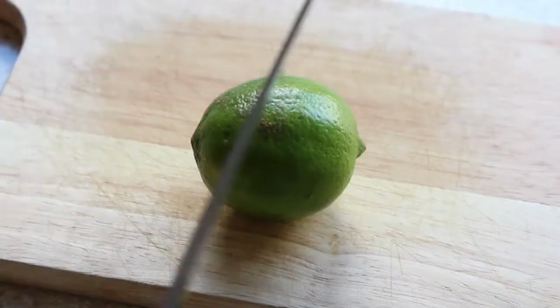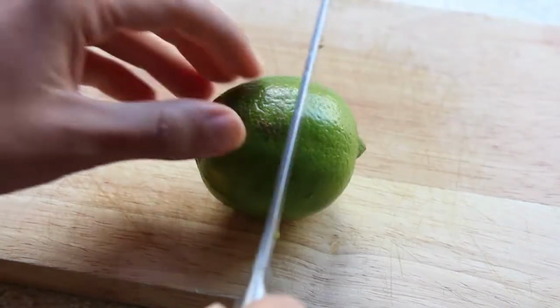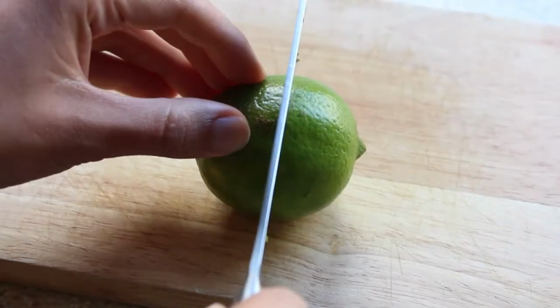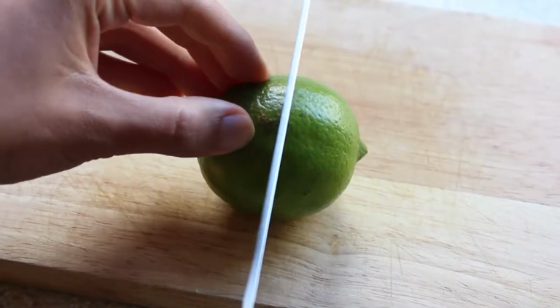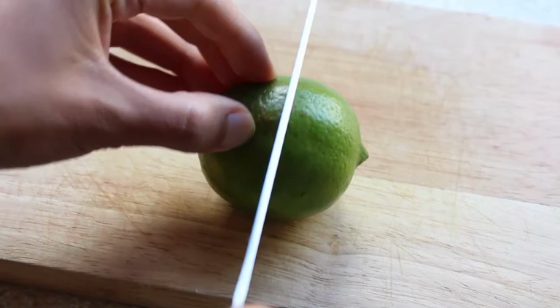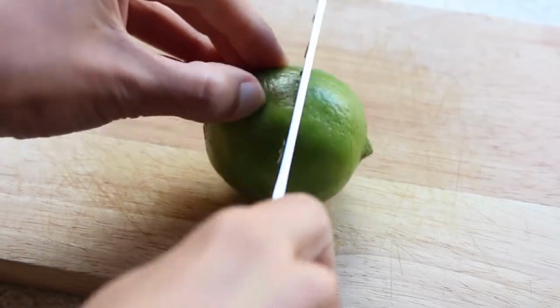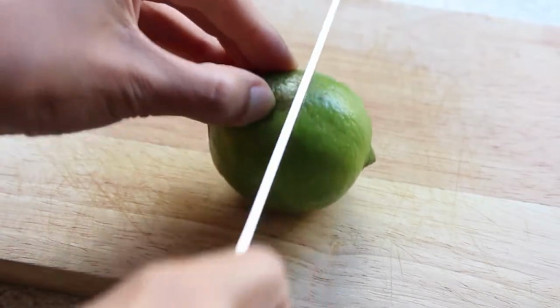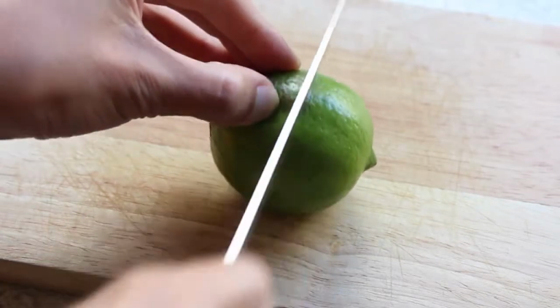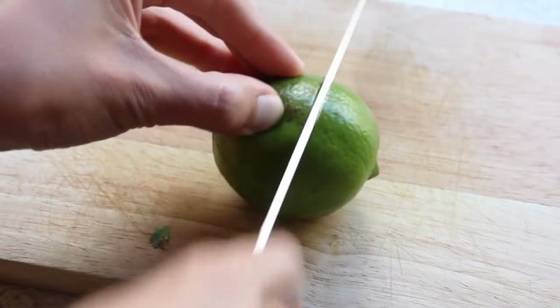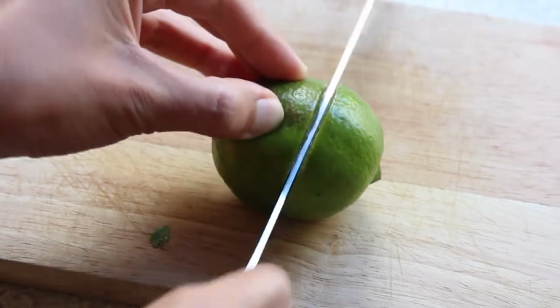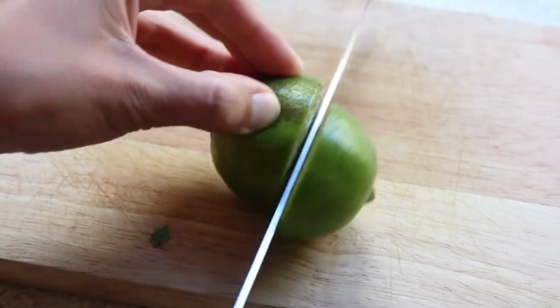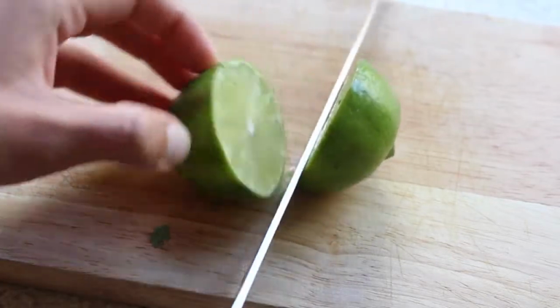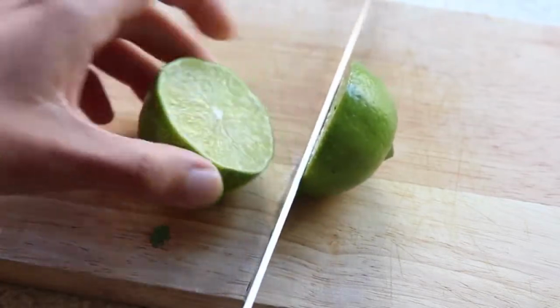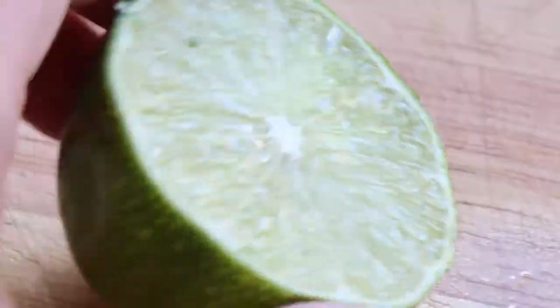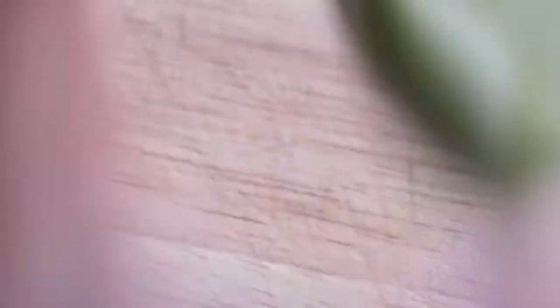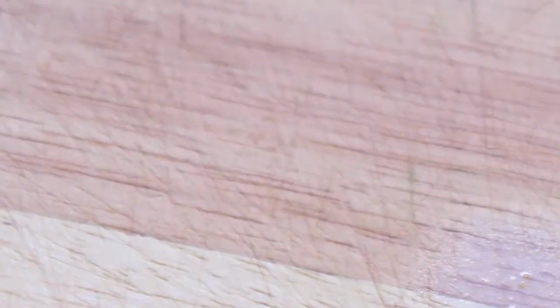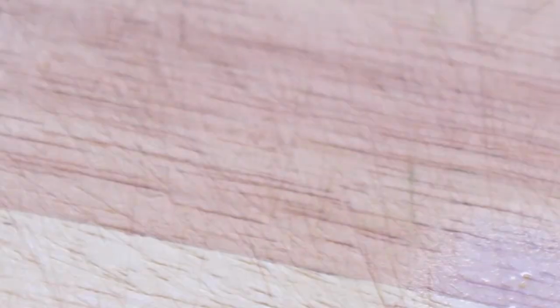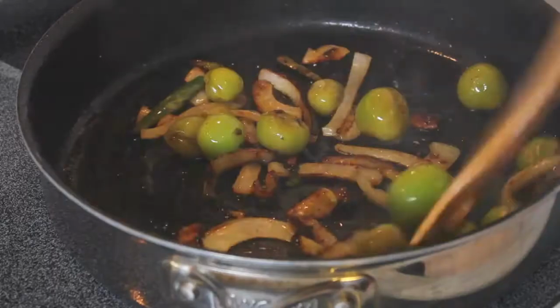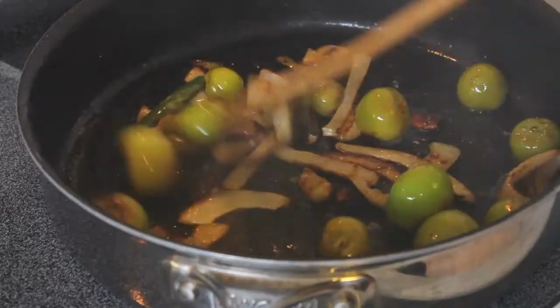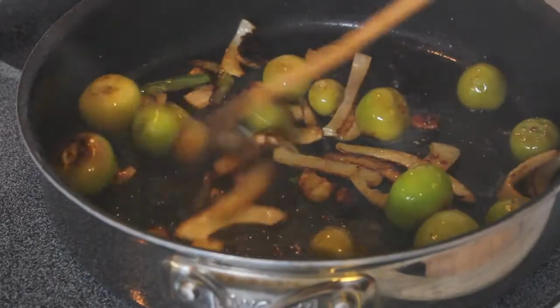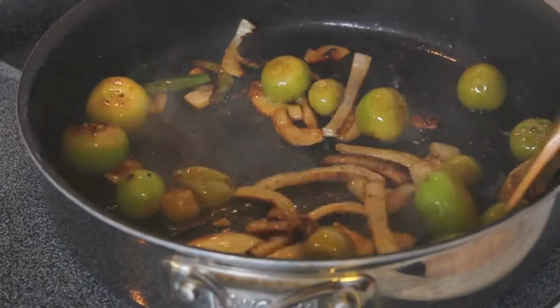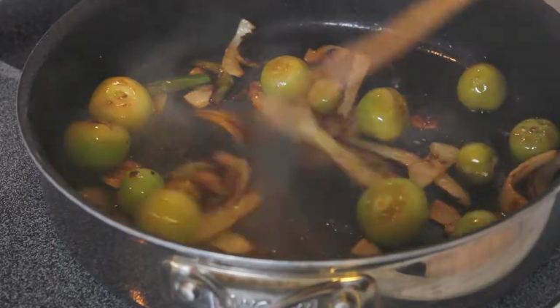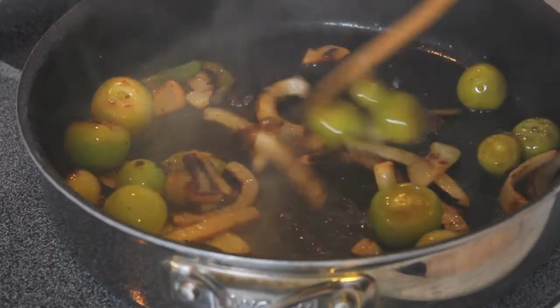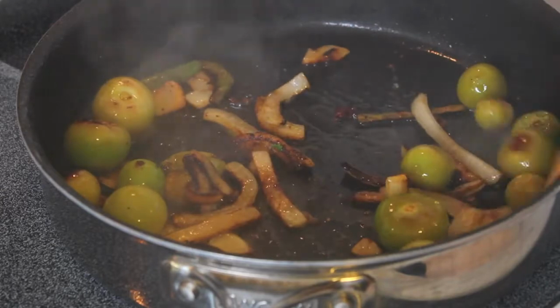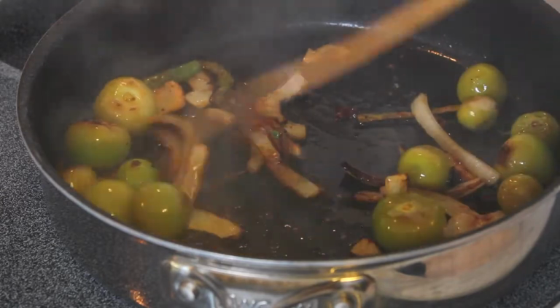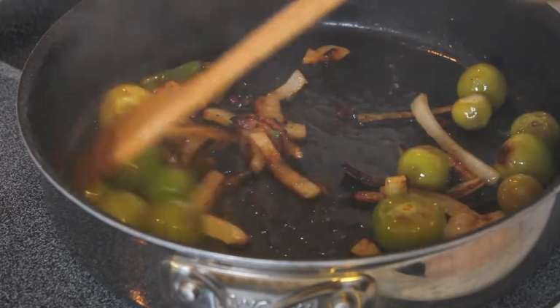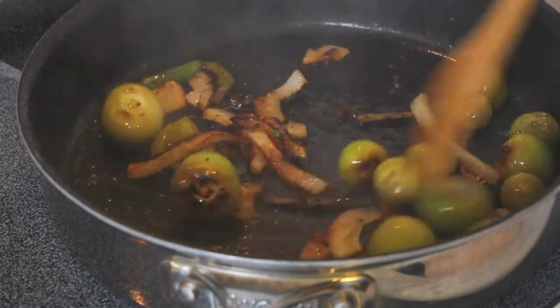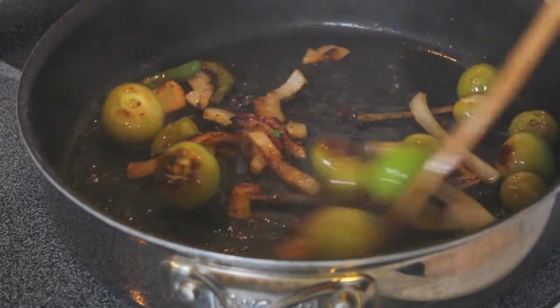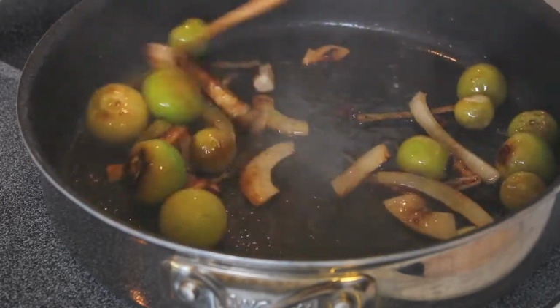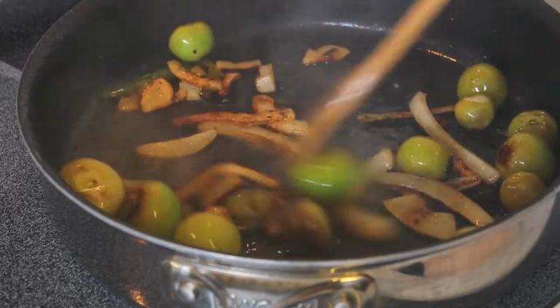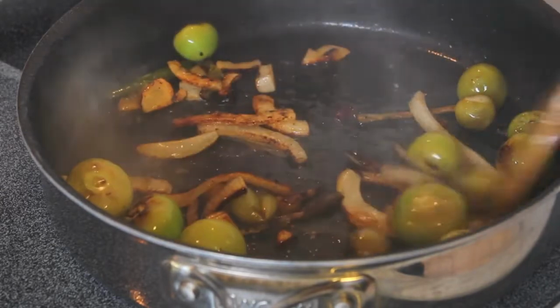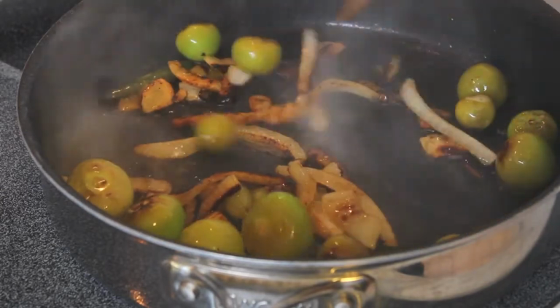Next I slice the lime in half and set it aside as well. And that's it. I check out my mixture, give it a stir every here and there, and keep an eye on it until it's ready to go.